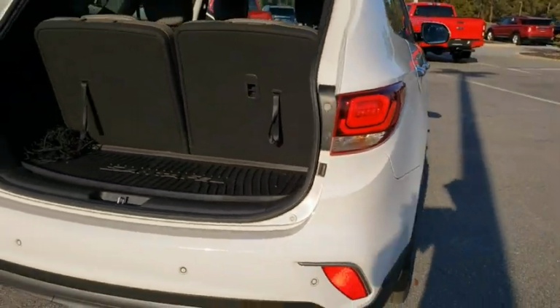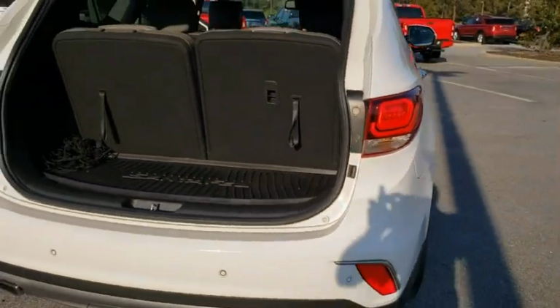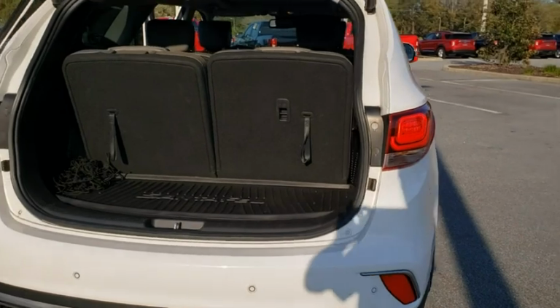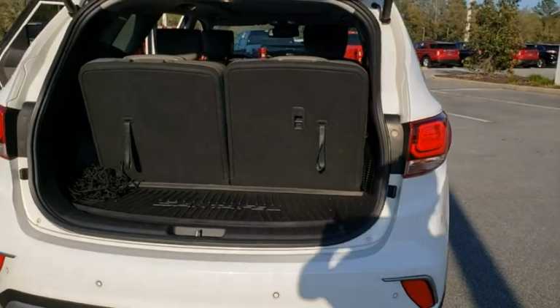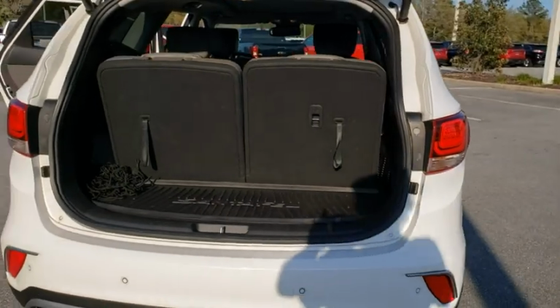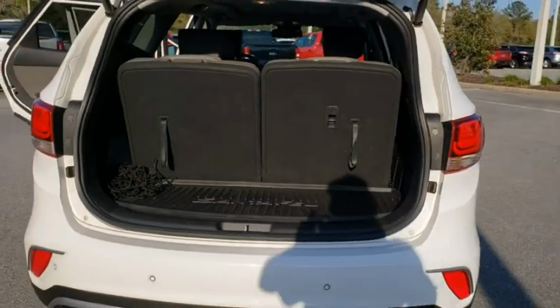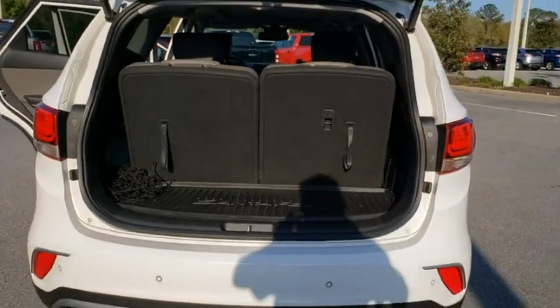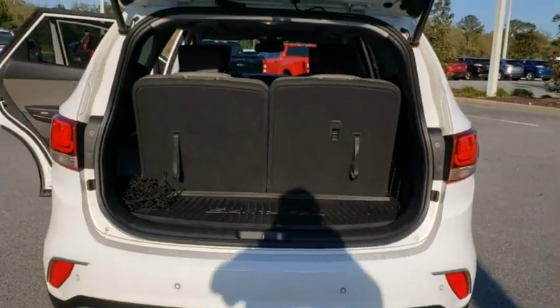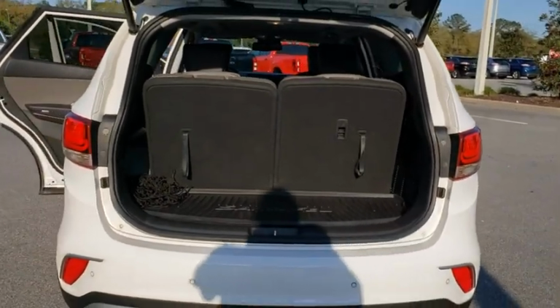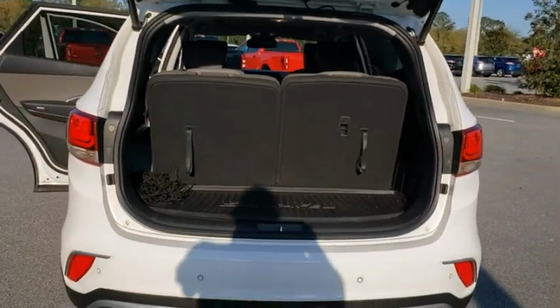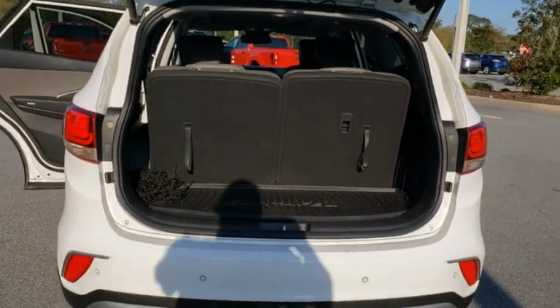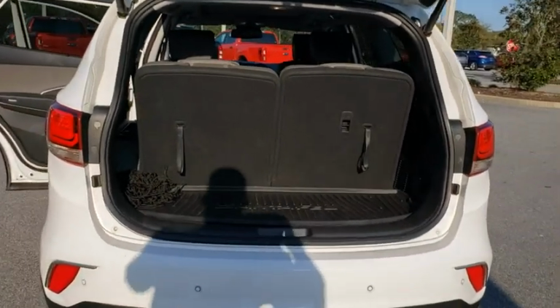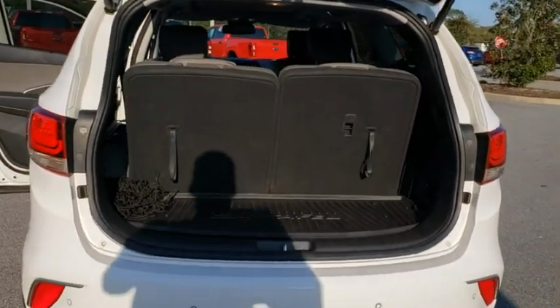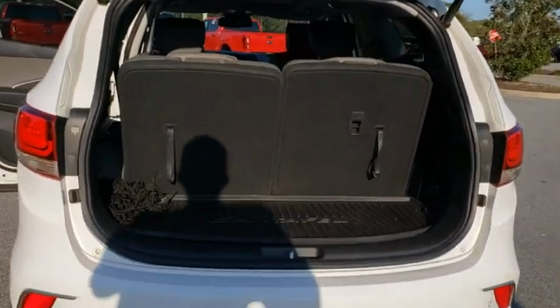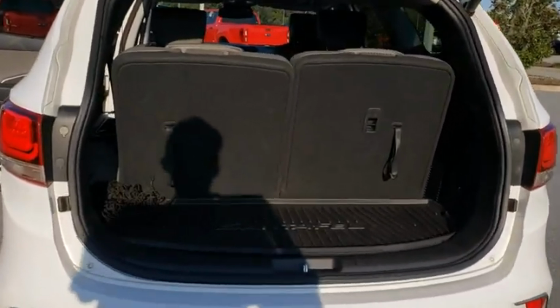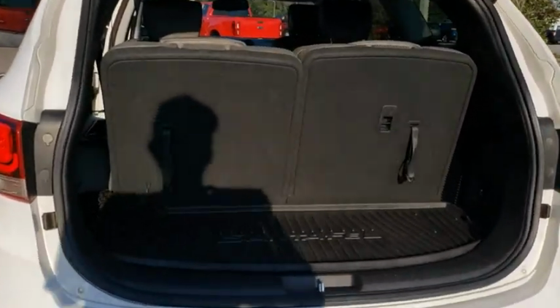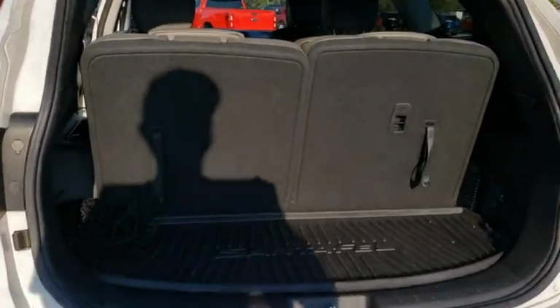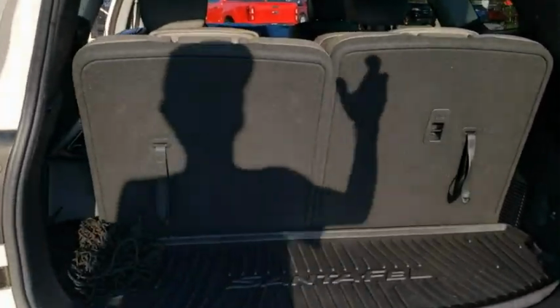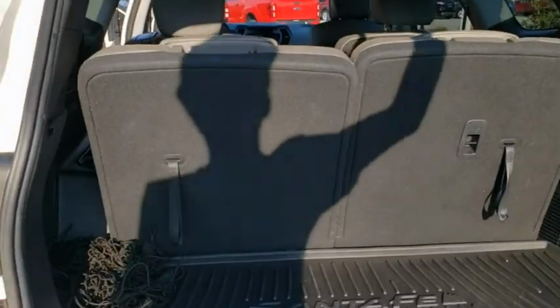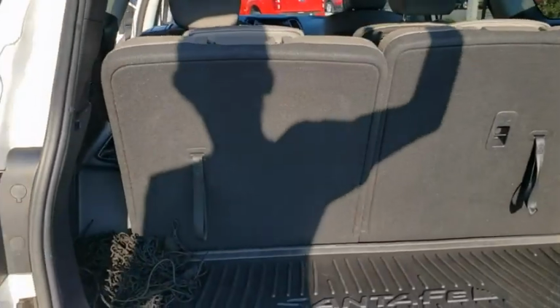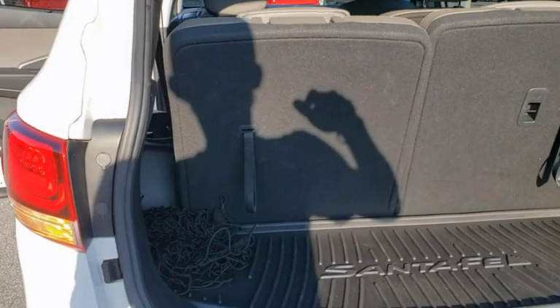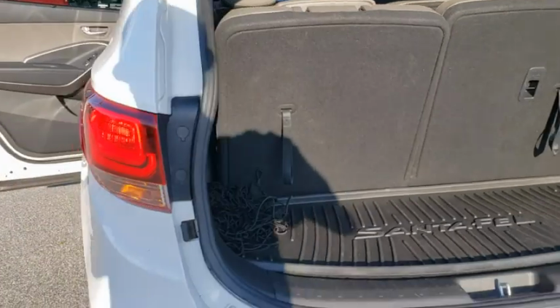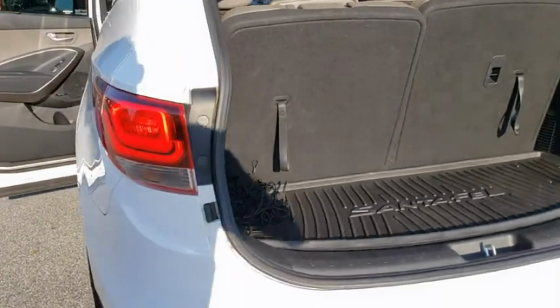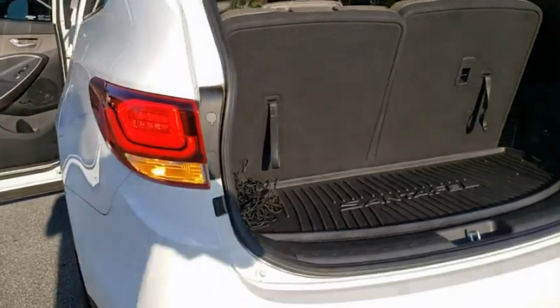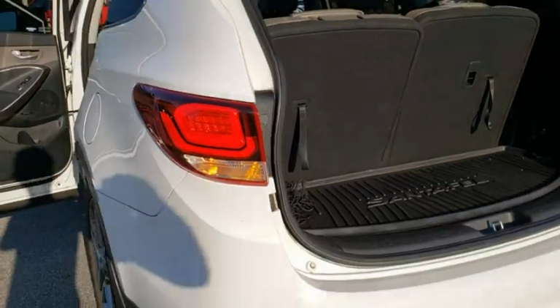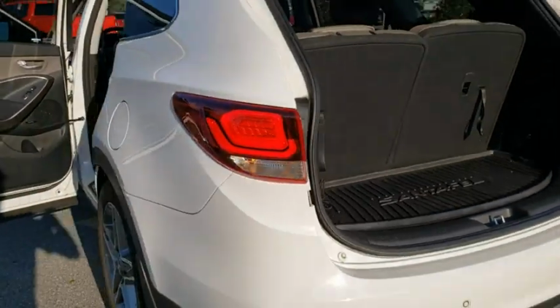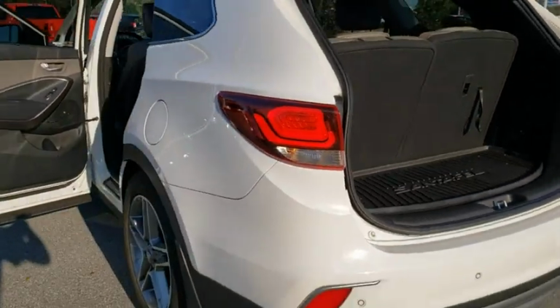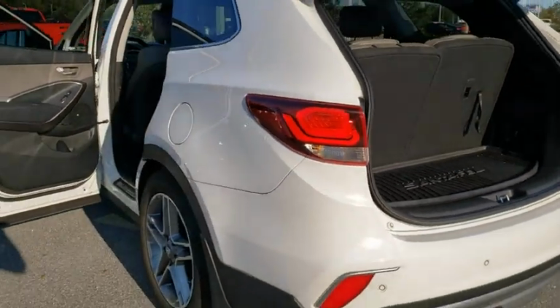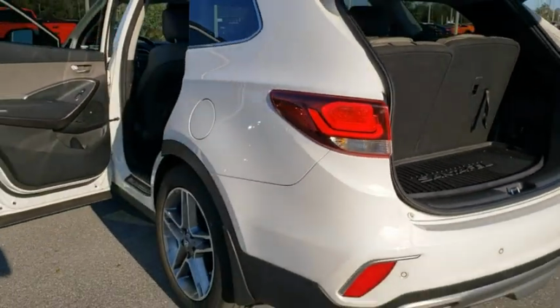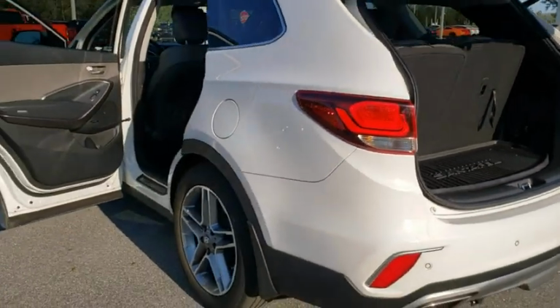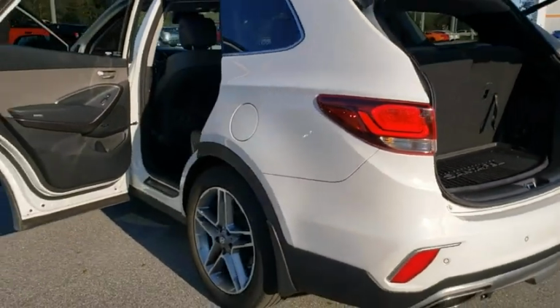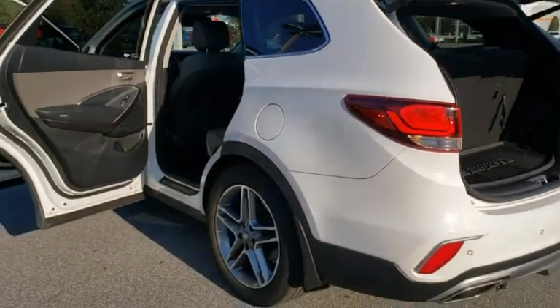Keyless entry, backup camera, power liftgate, navigation system, power passenger seat, traction control, stability control, anti-lock braking system.